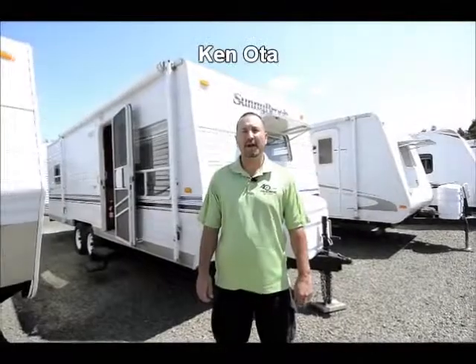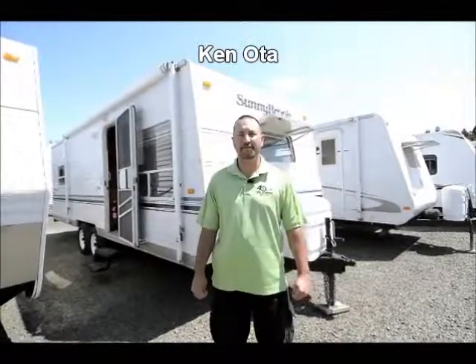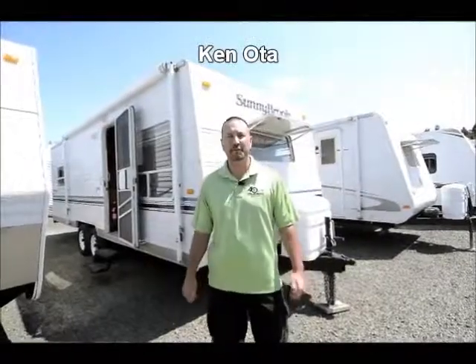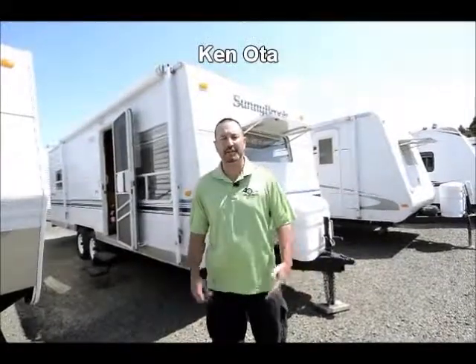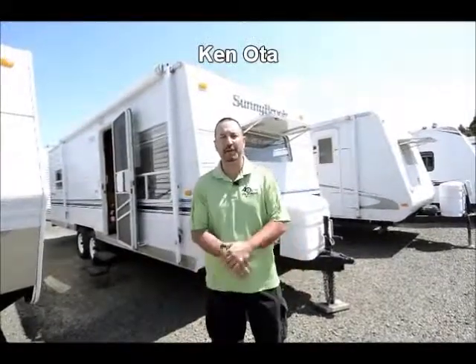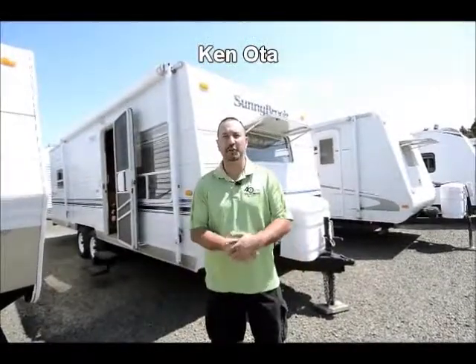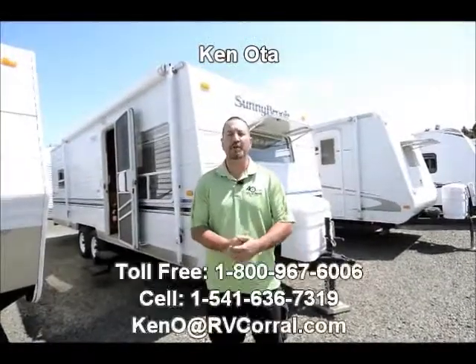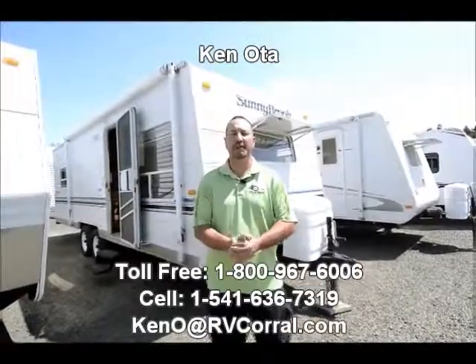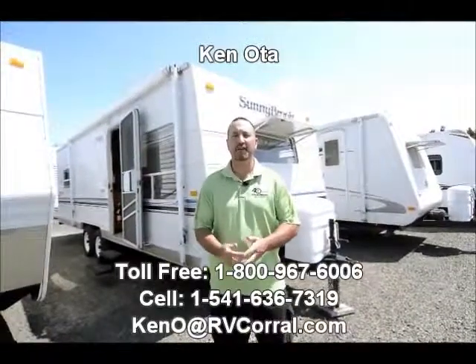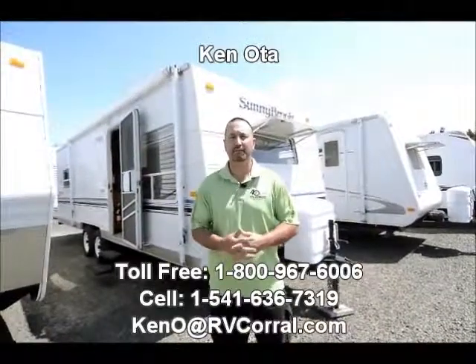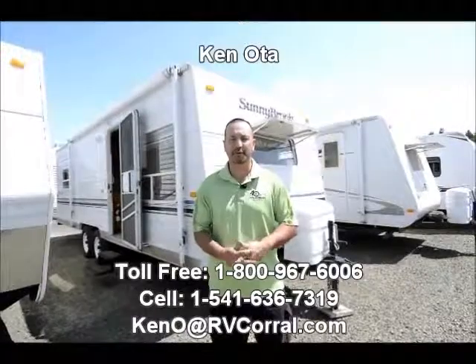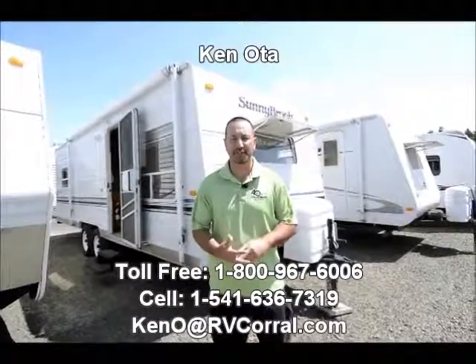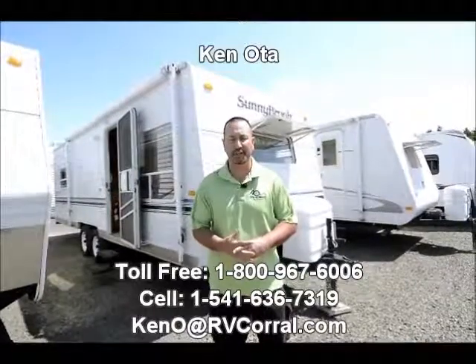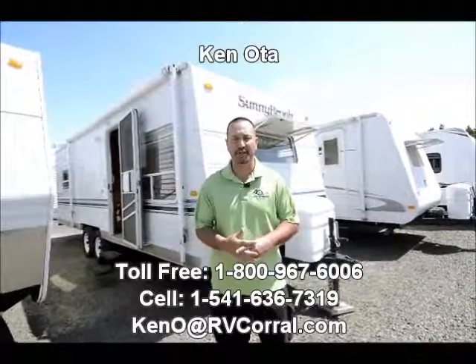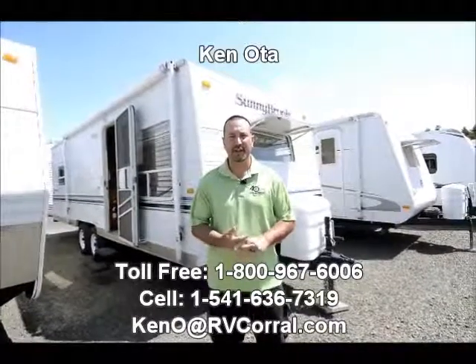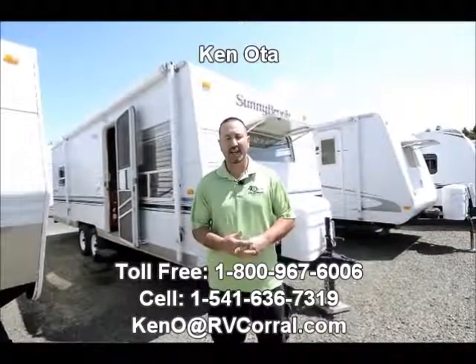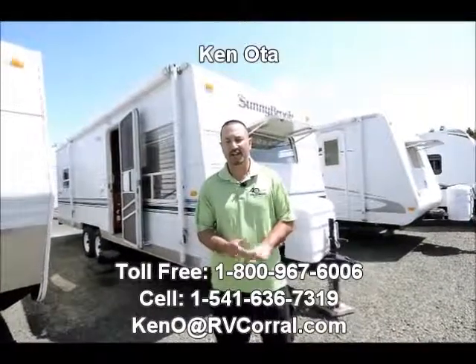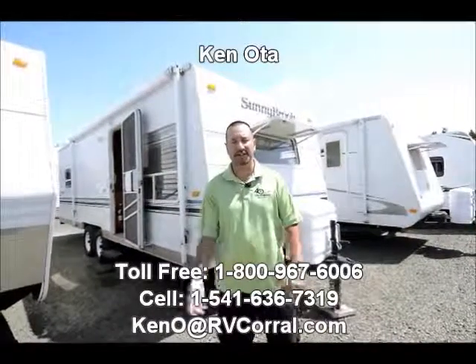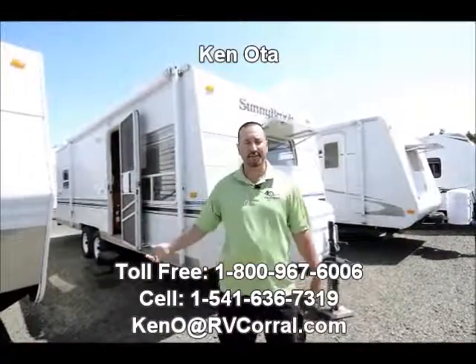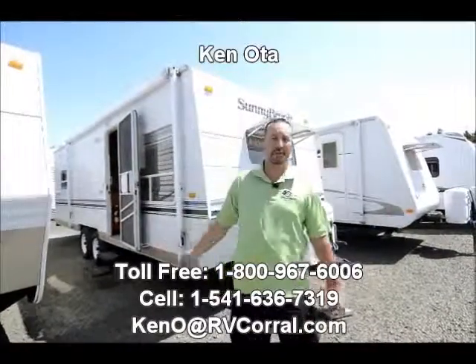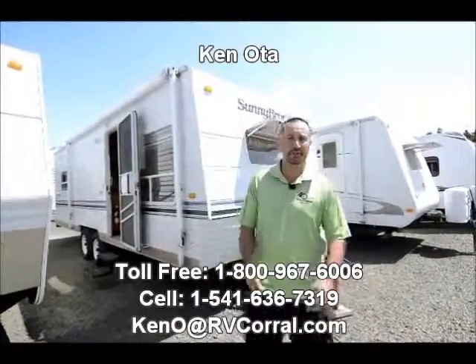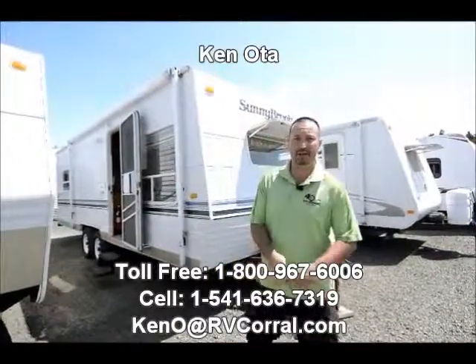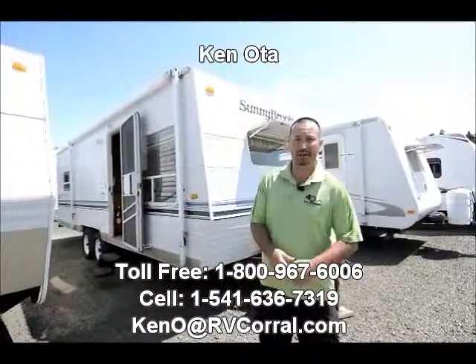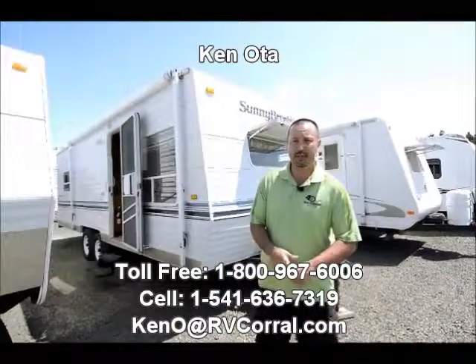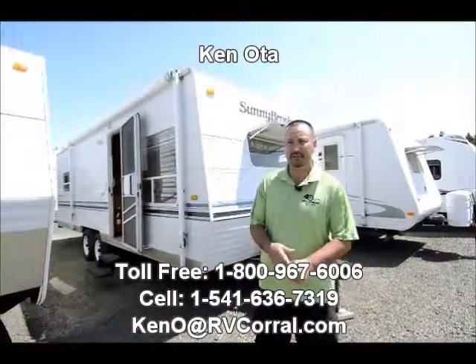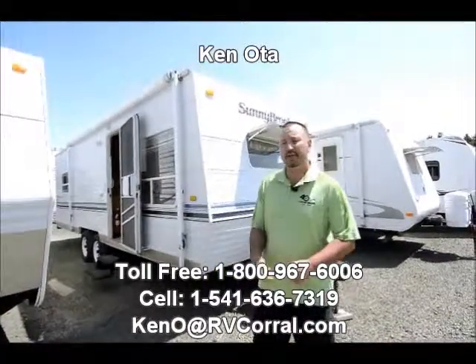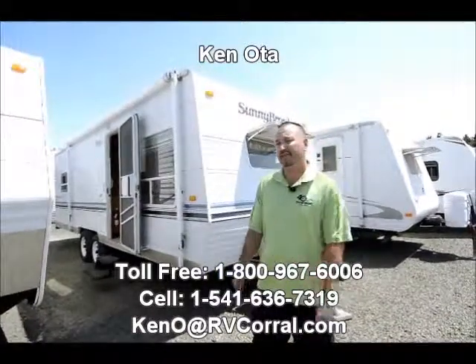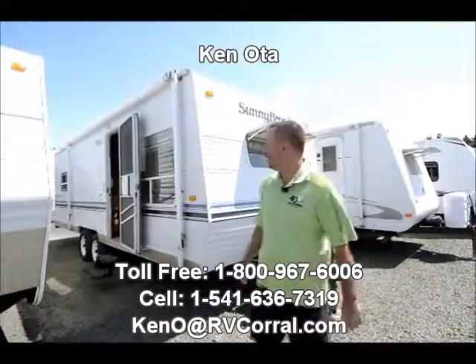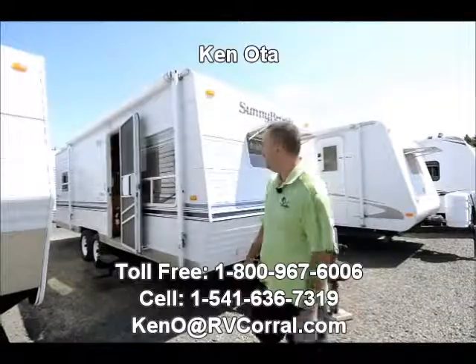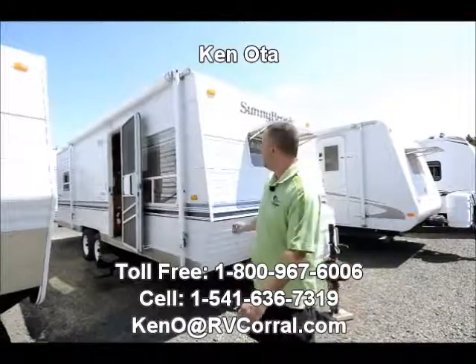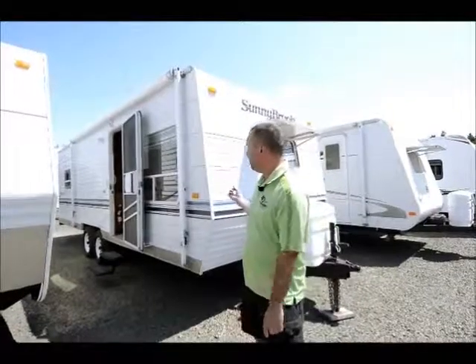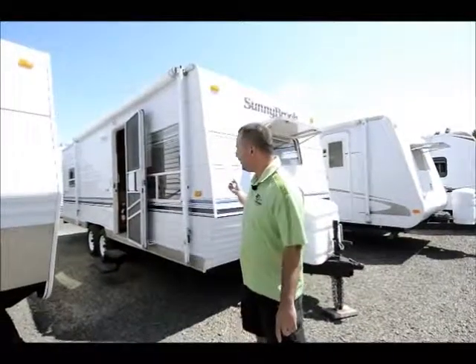Hi folks, my name is Ken Oat. I'm with the RV Corral in beautiful Eugene, Oregon. And I'd like to take a few moments of your time and show you the 2001 Sunnybrook.